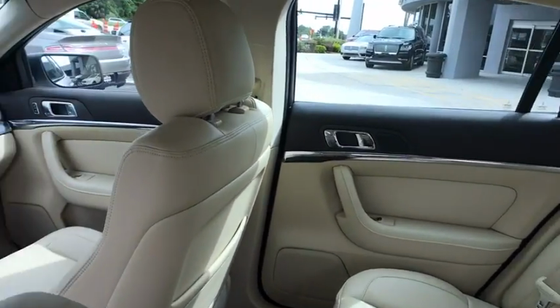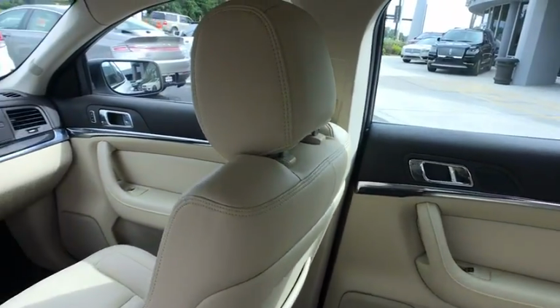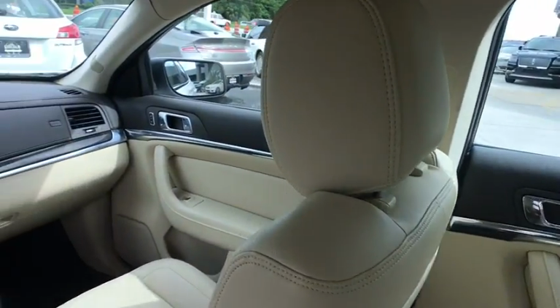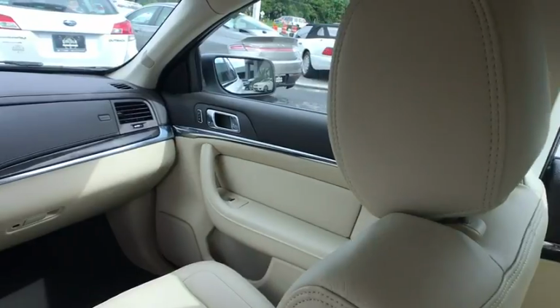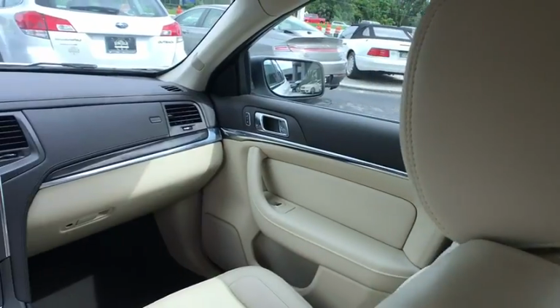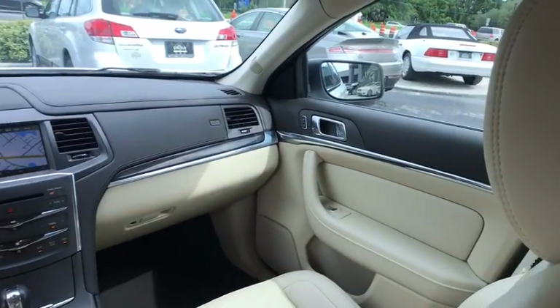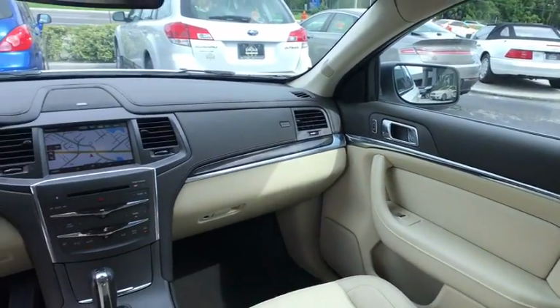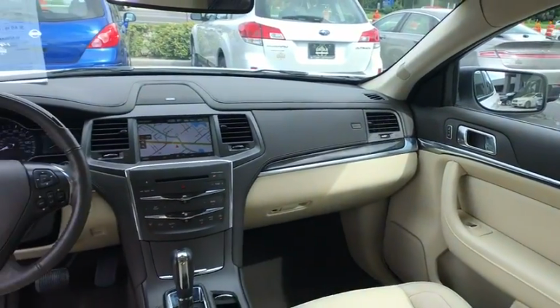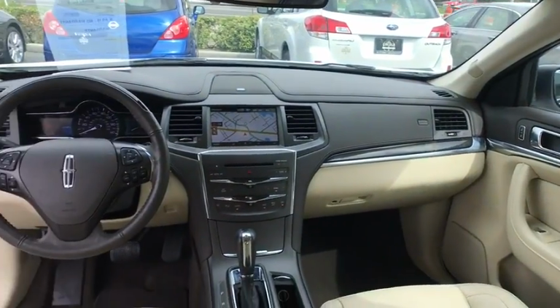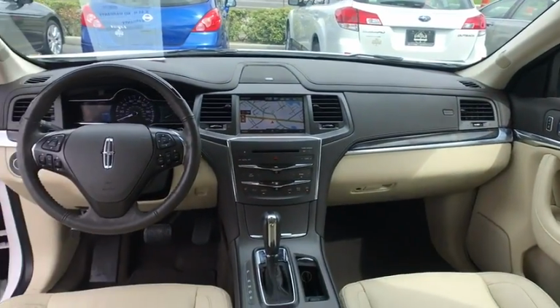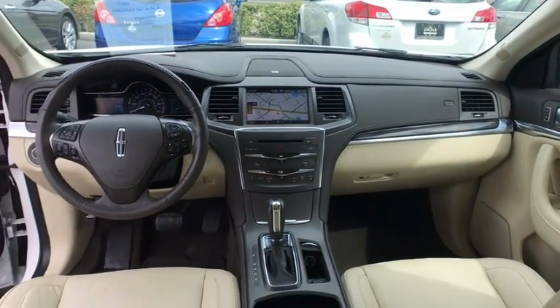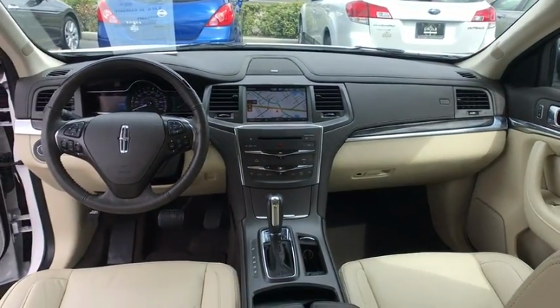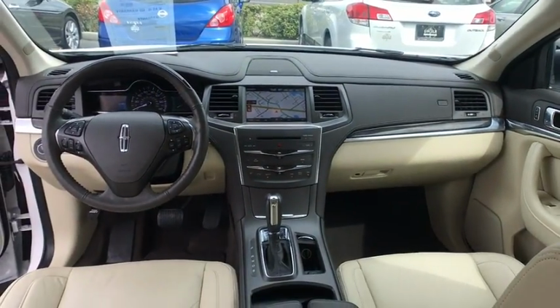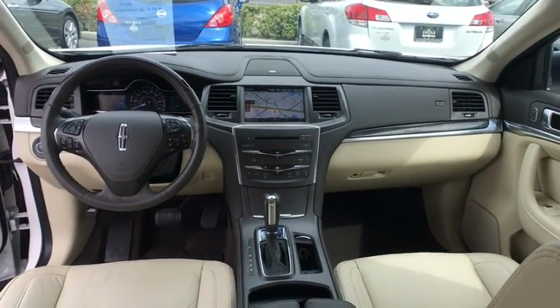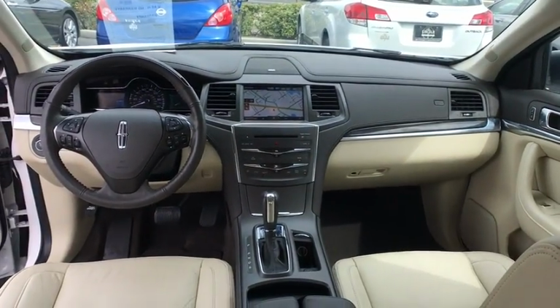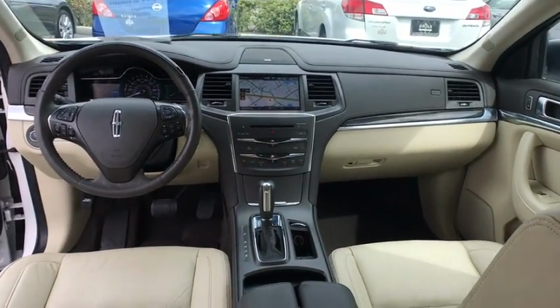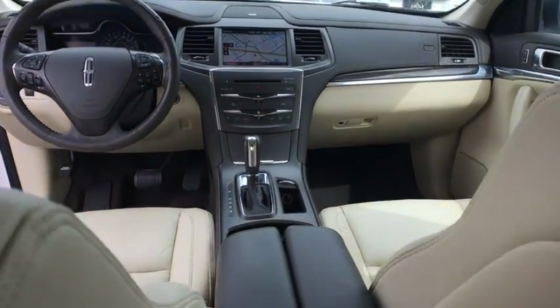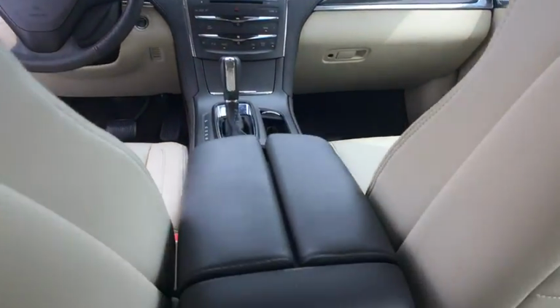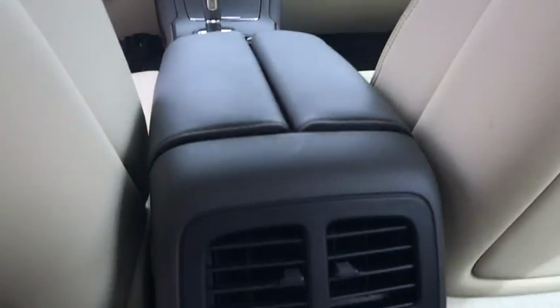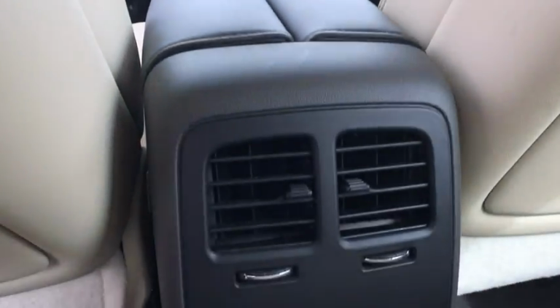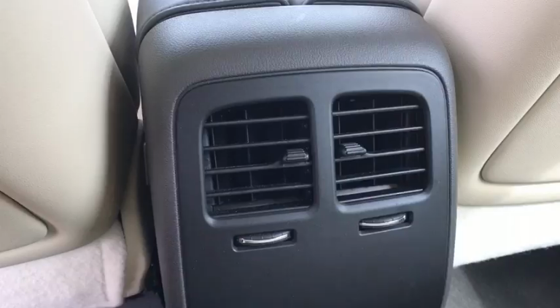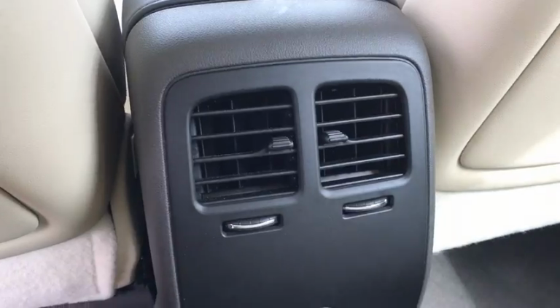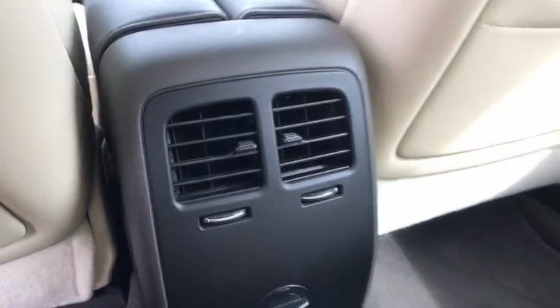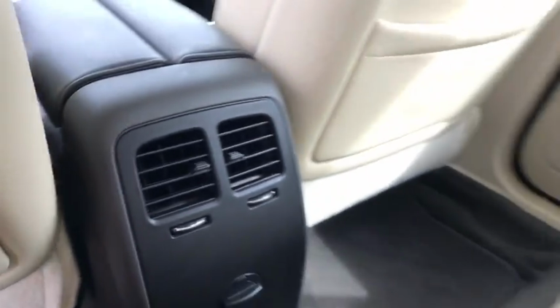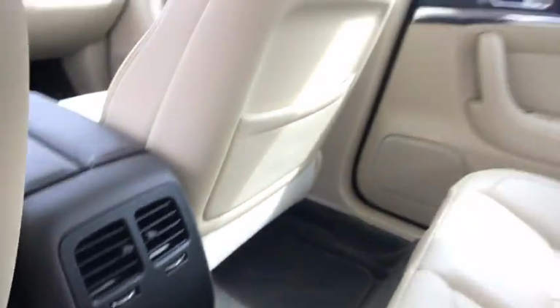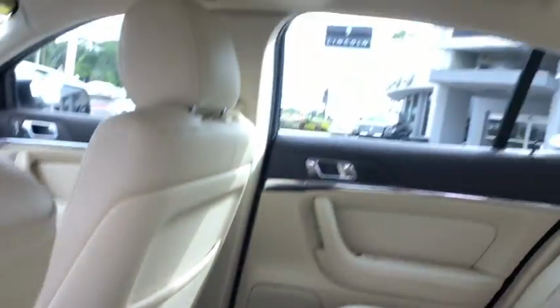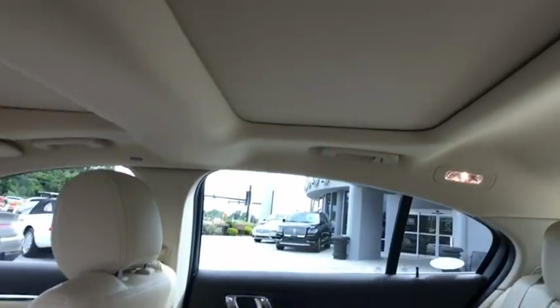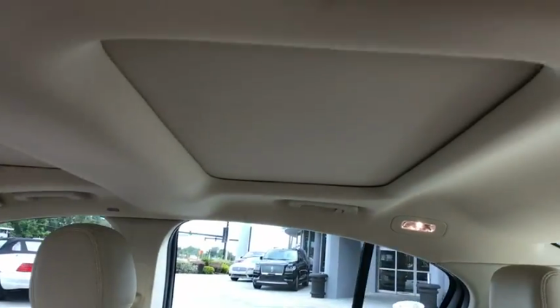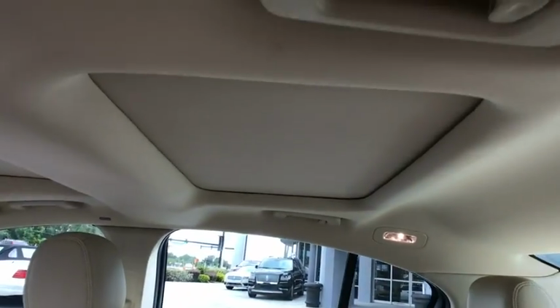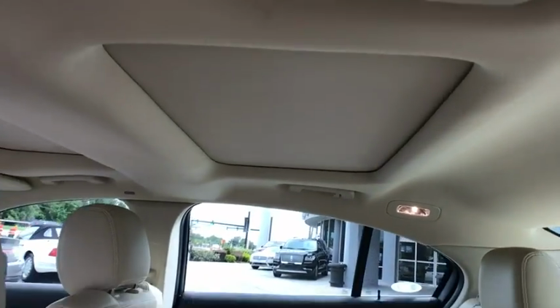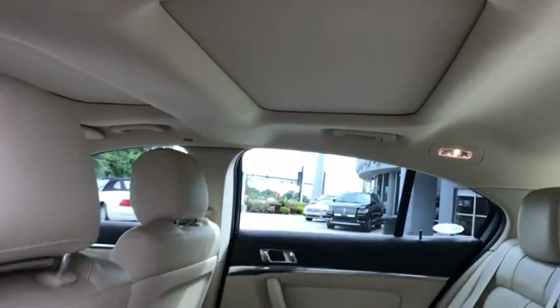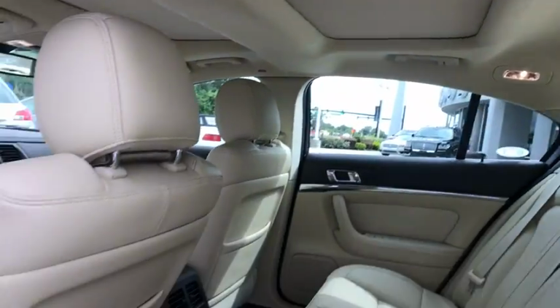Auto dimming rear view mirror, cruise control, aluminum wheels, four-wheel disc brakes, floor mats, universal garage door opener, air climate control, rear defrost.